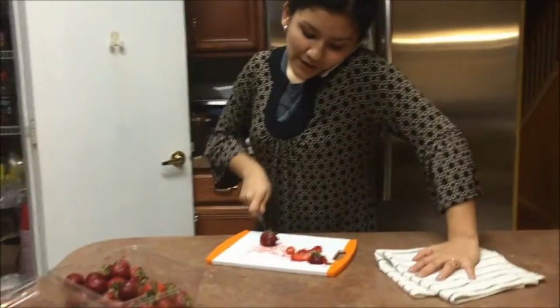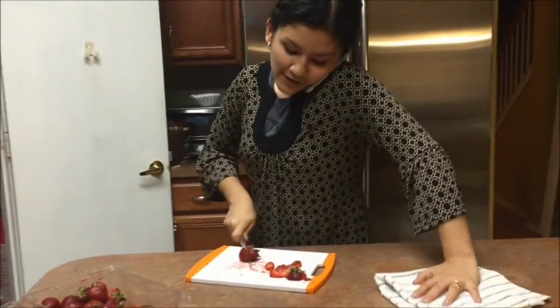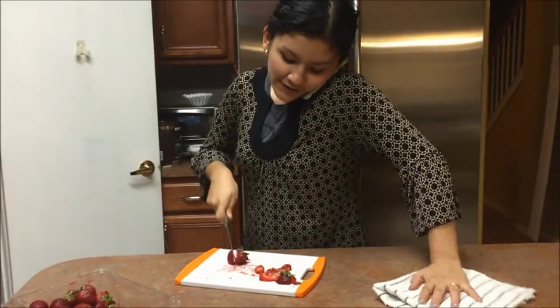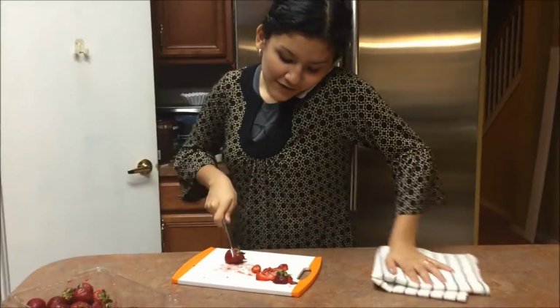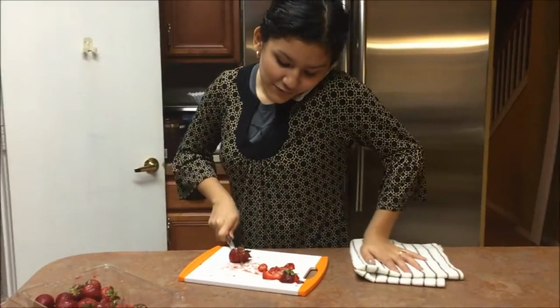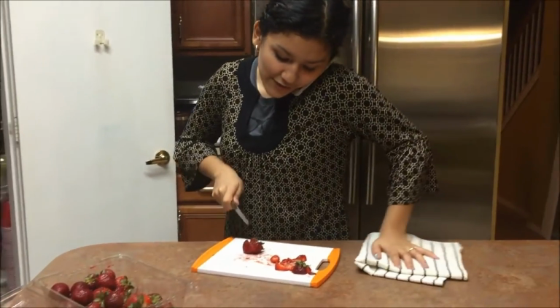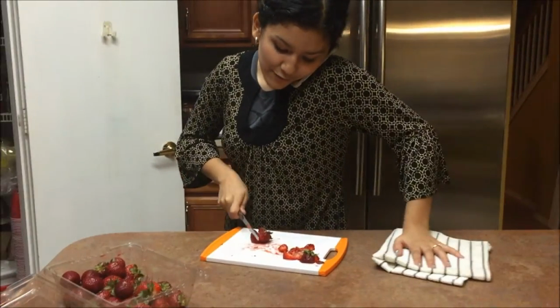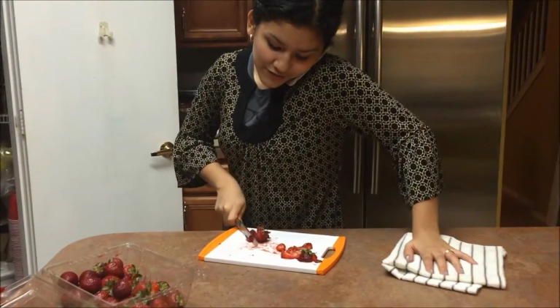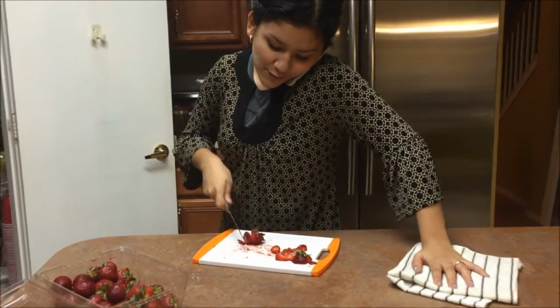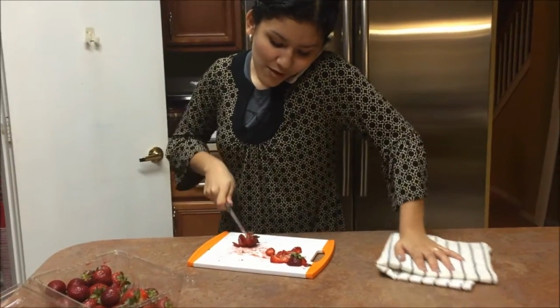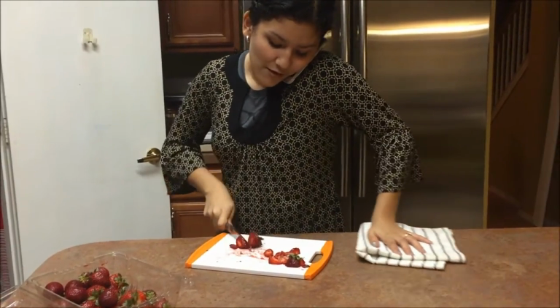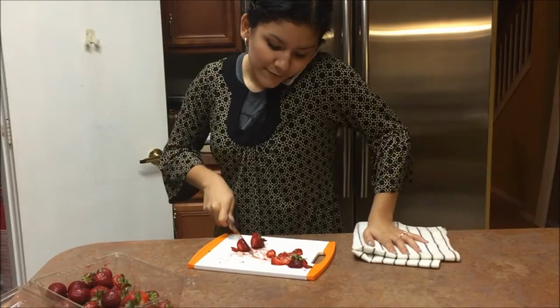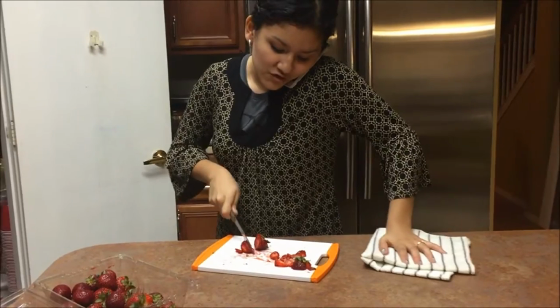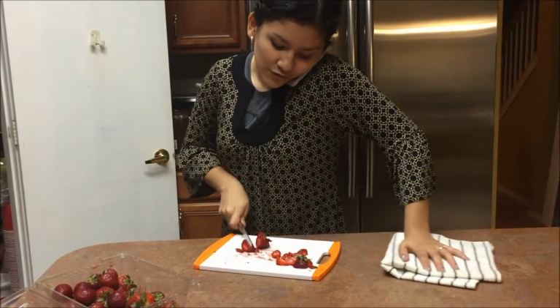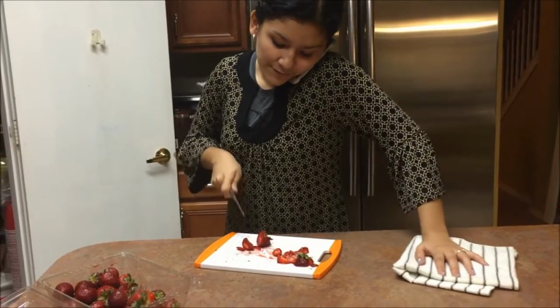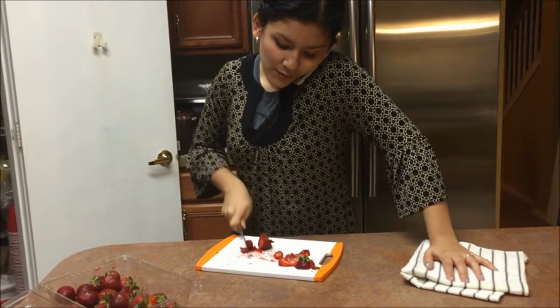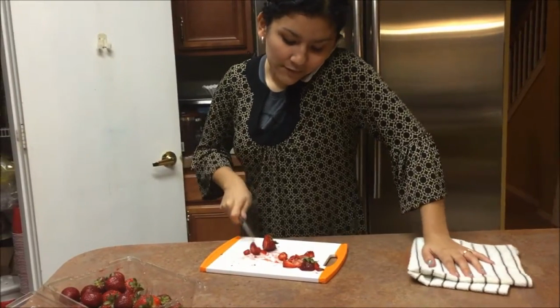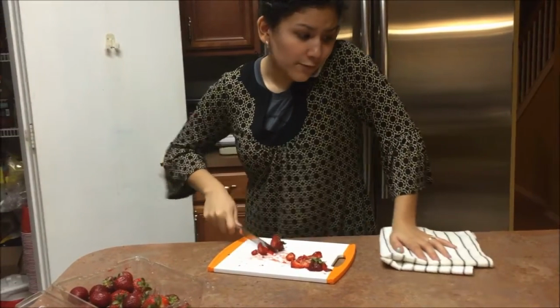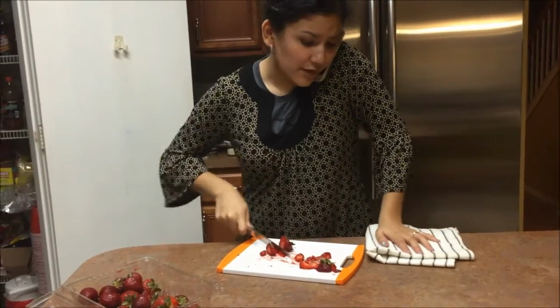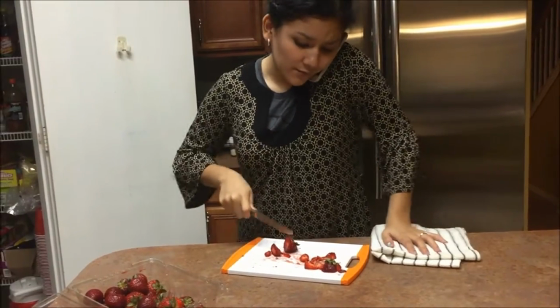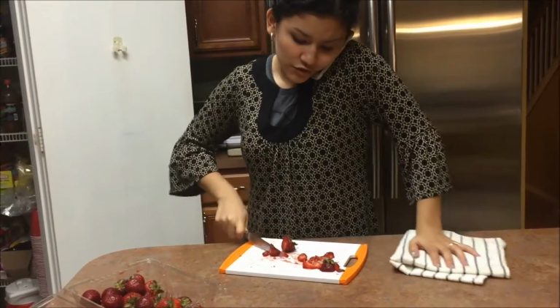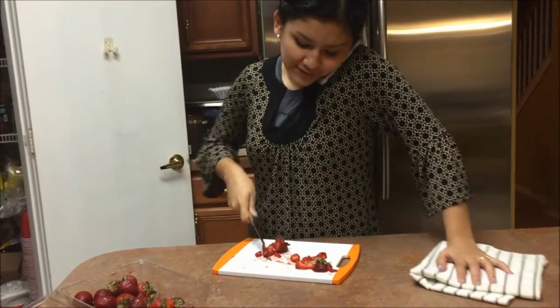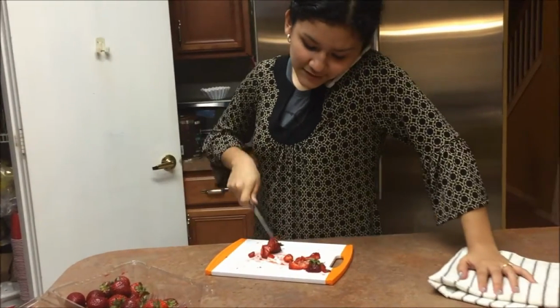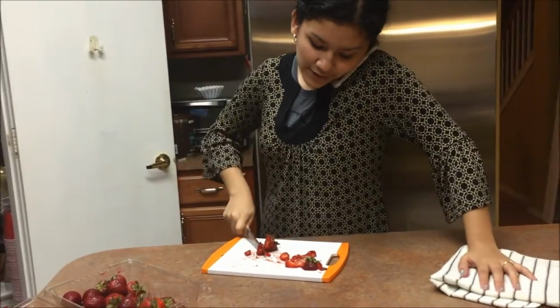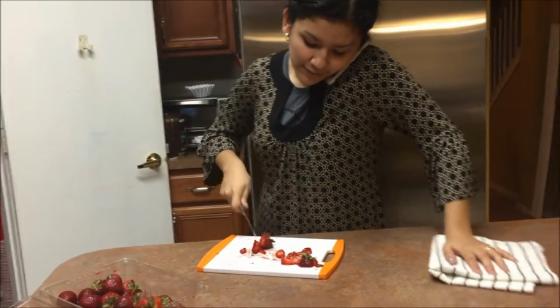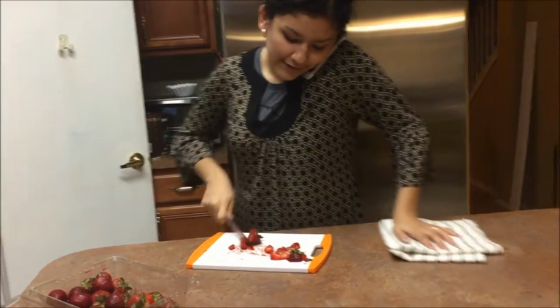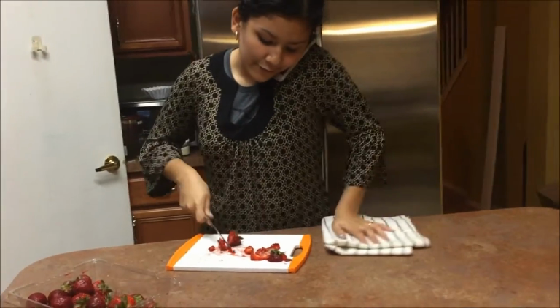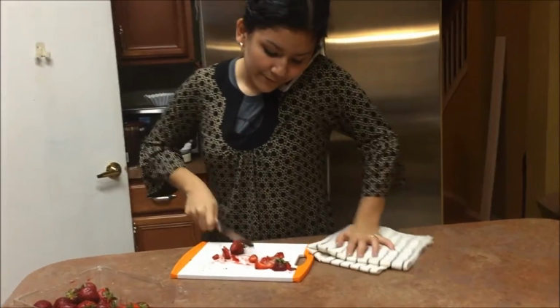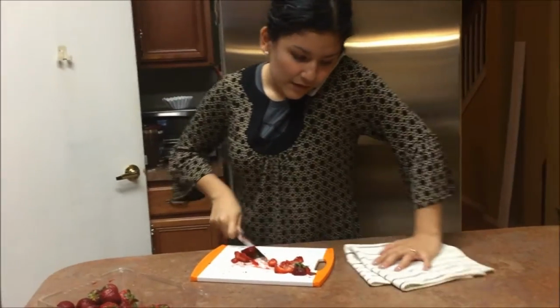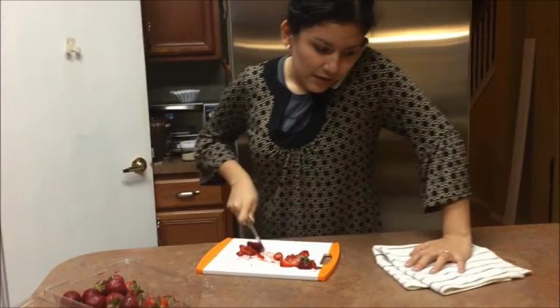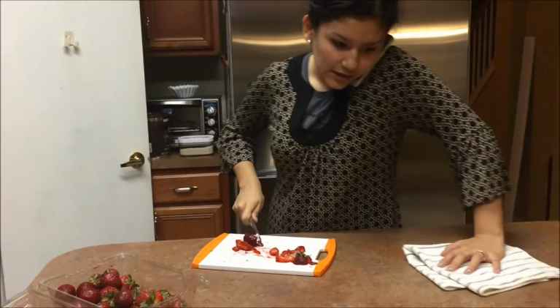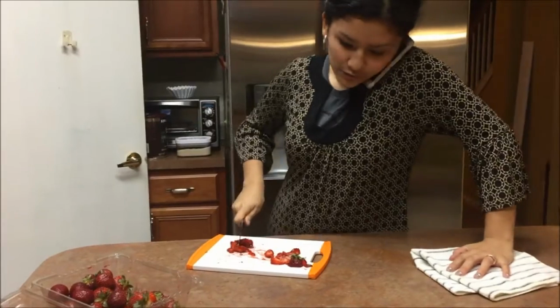Hi honey, did you bring groceries home from the store? We have no food and I'm too busy to go out right now. Thank you.